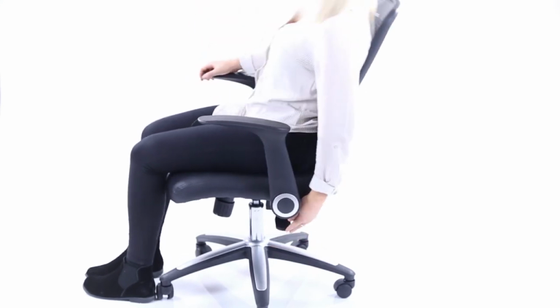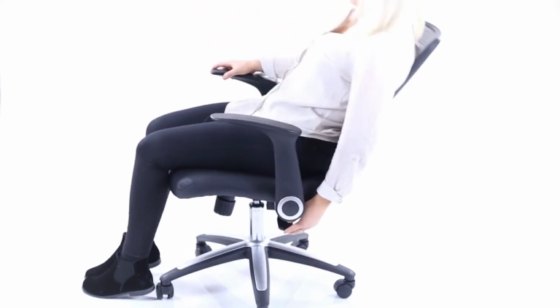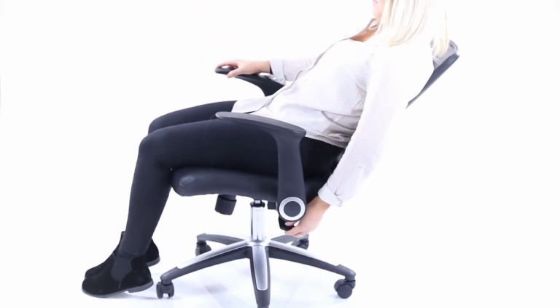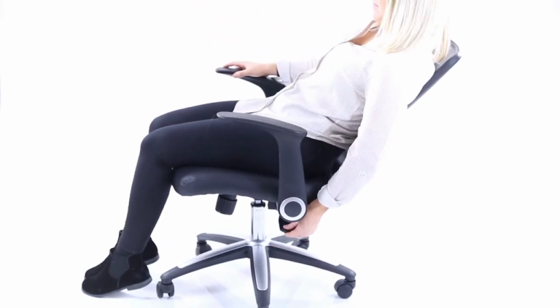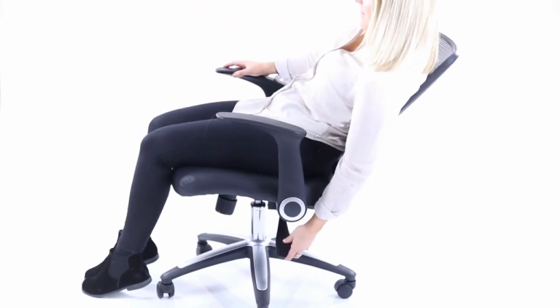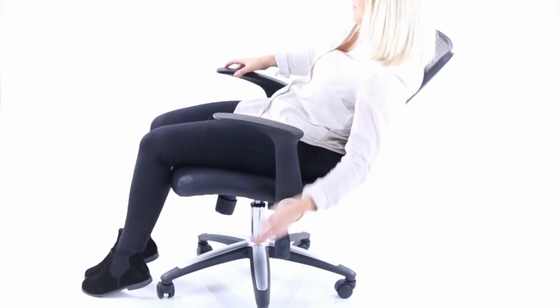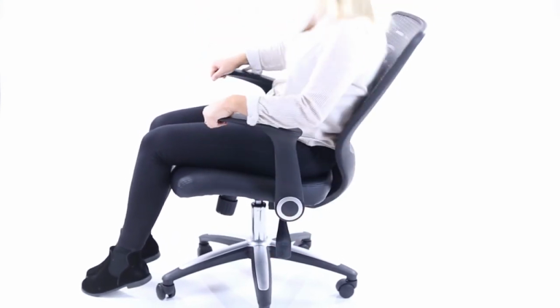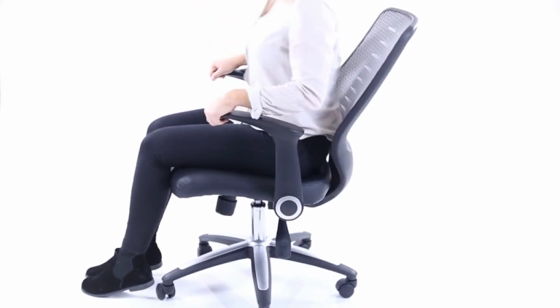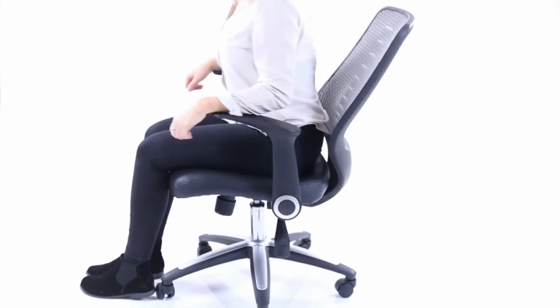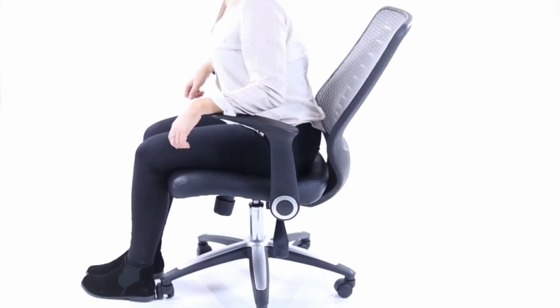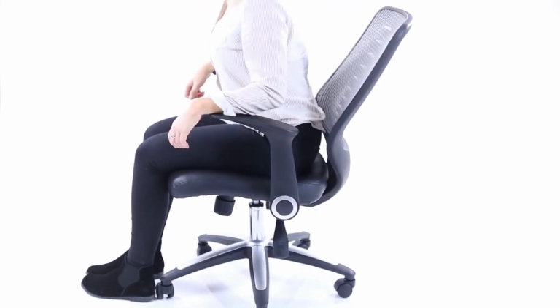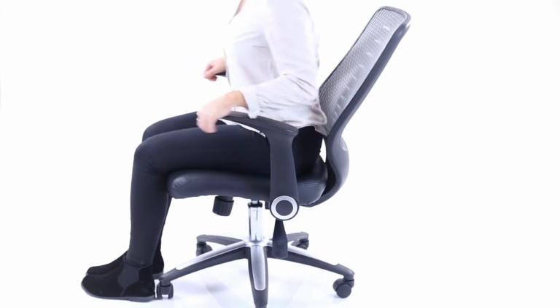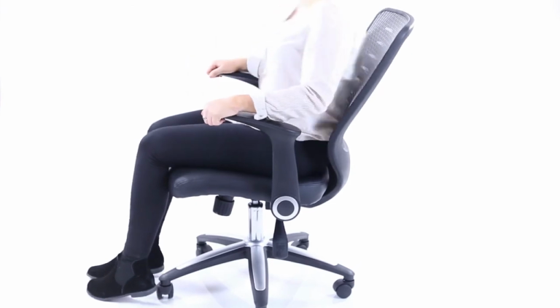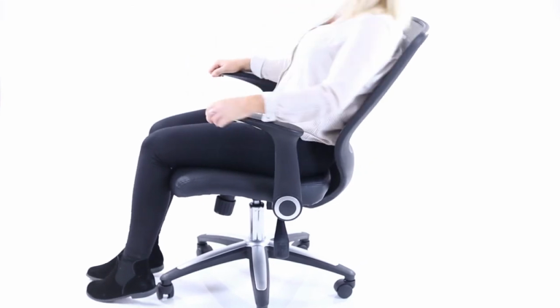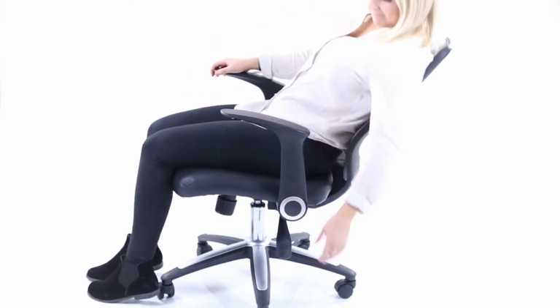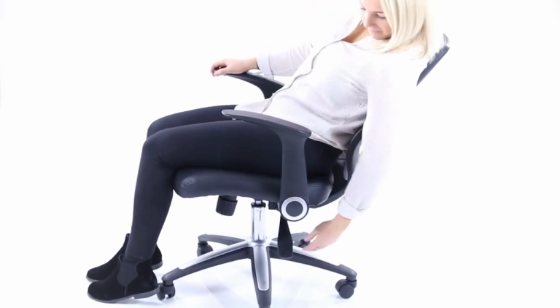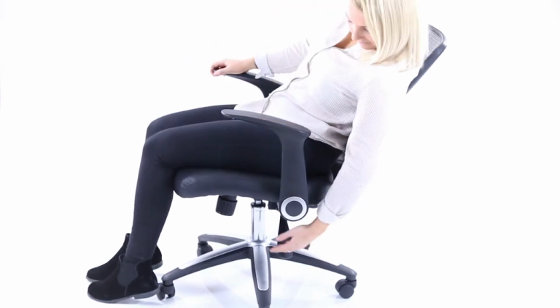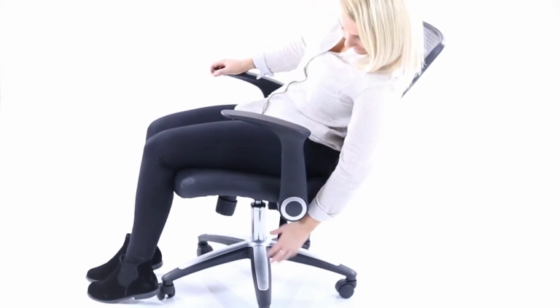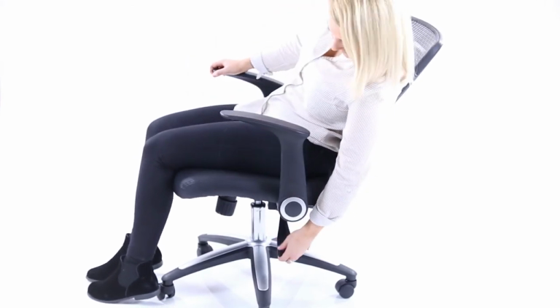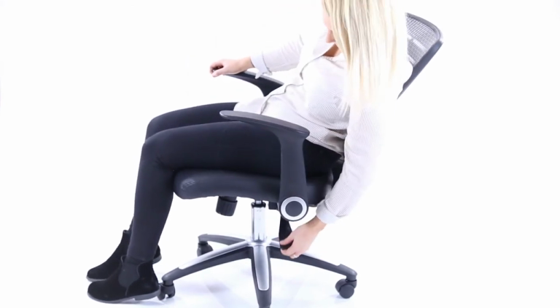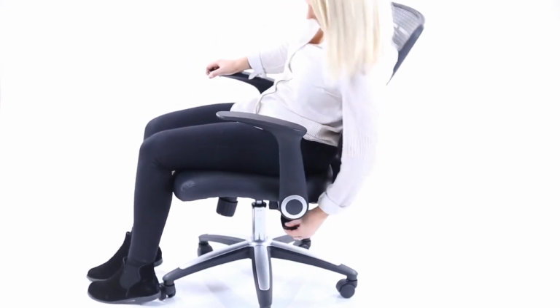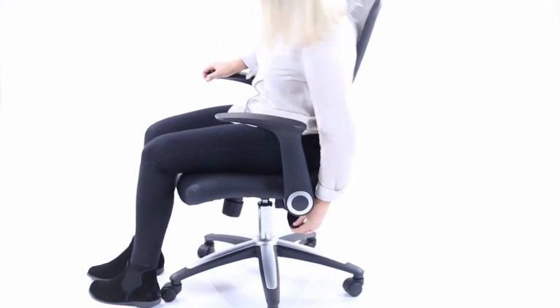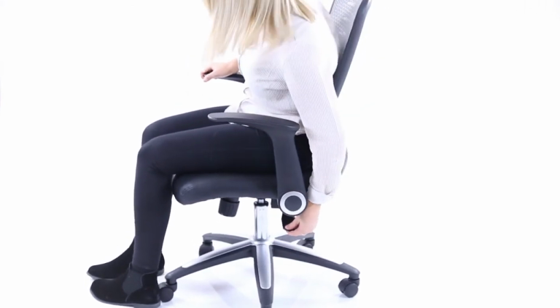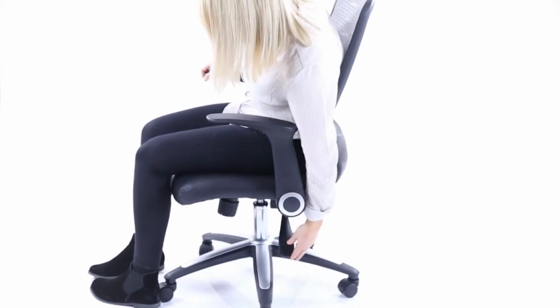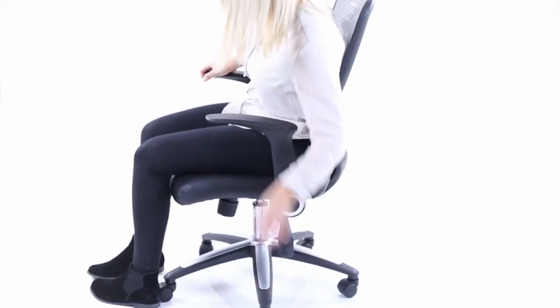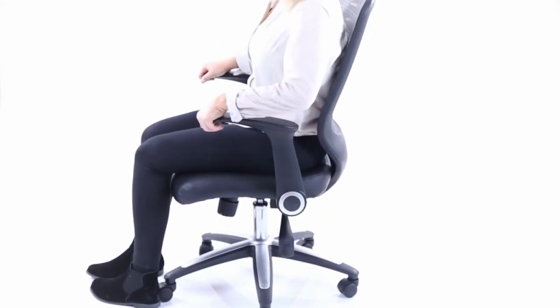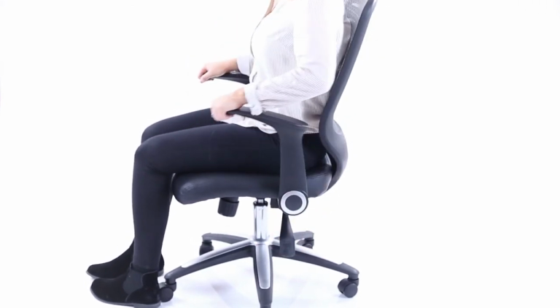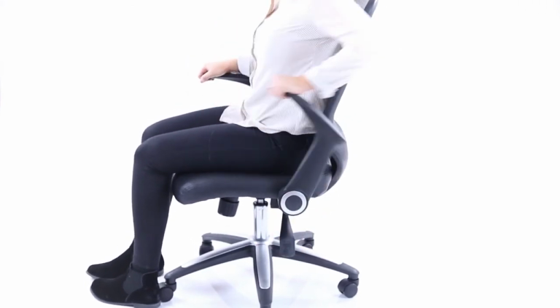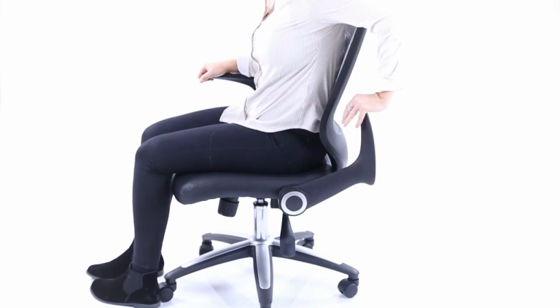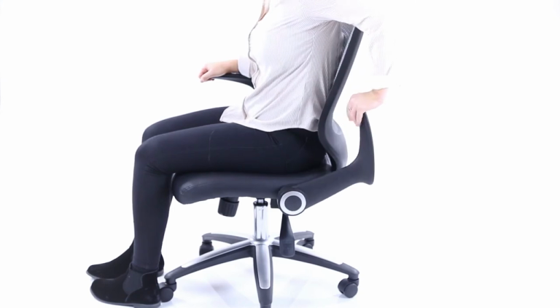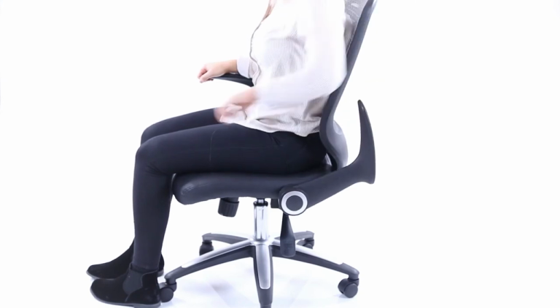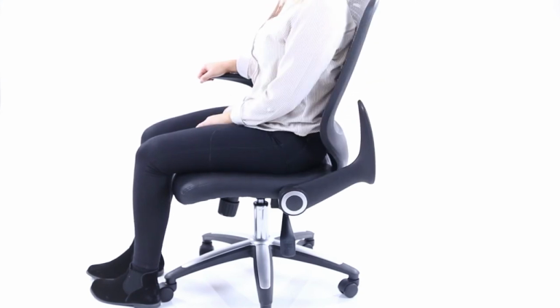Tilt action. This can be adjusted by lifting the lever and moving the backrest back and forward. The flip back arms are easily pushed back for closer desk work.